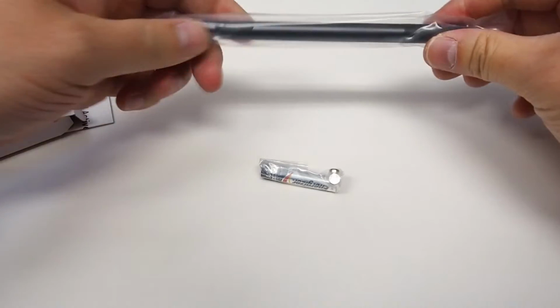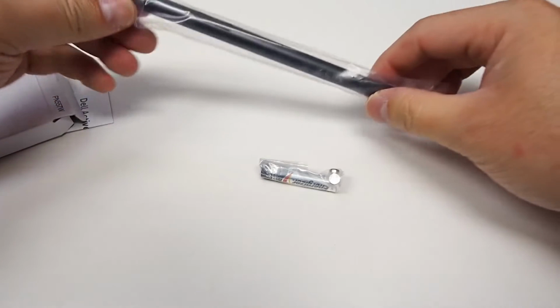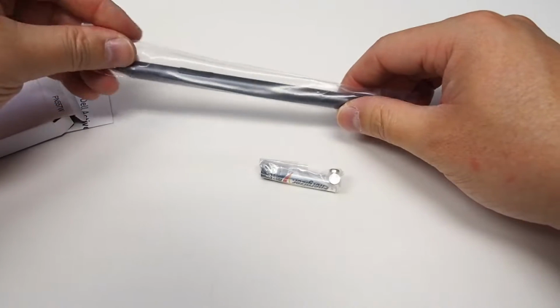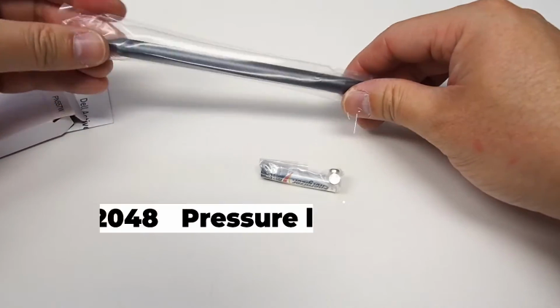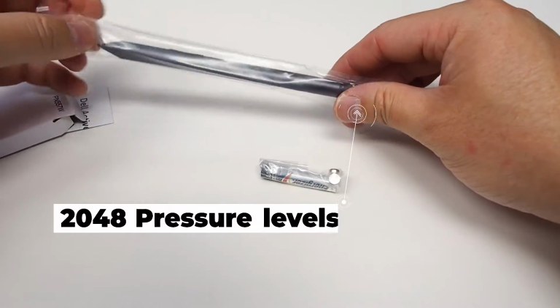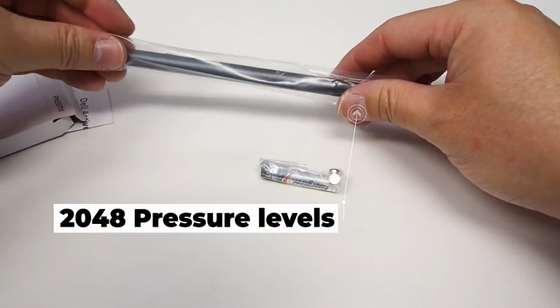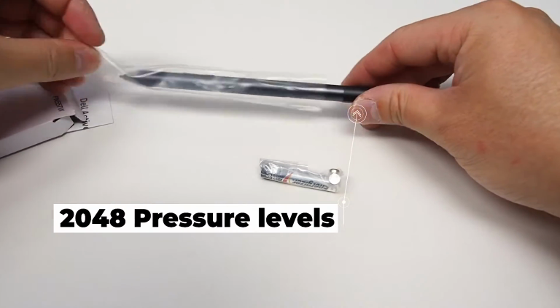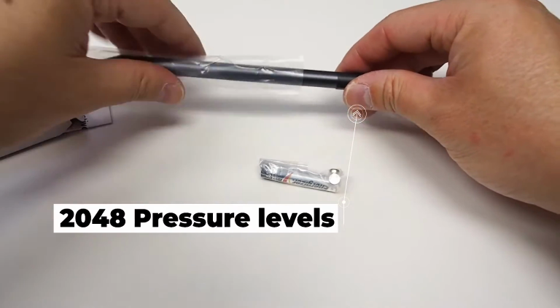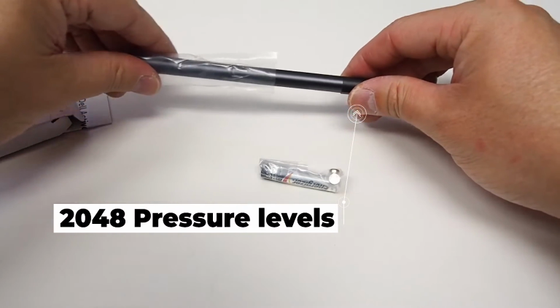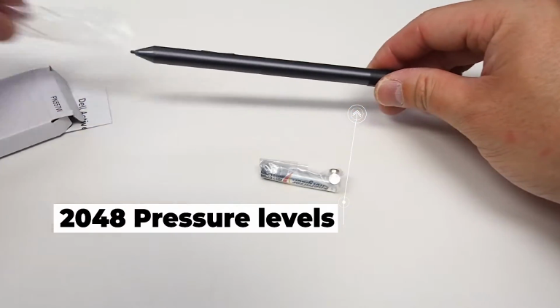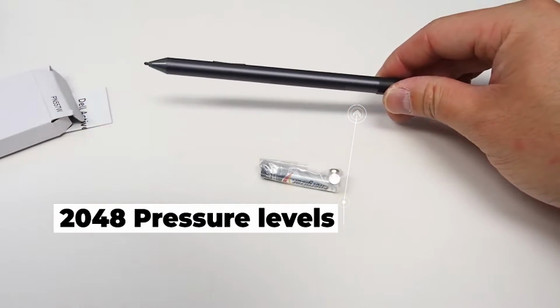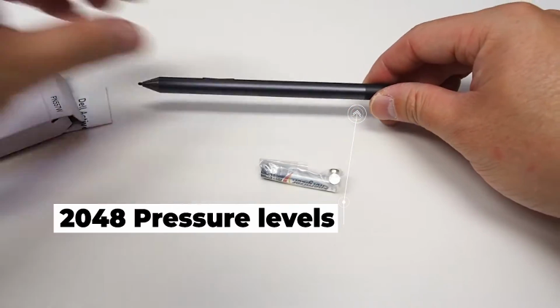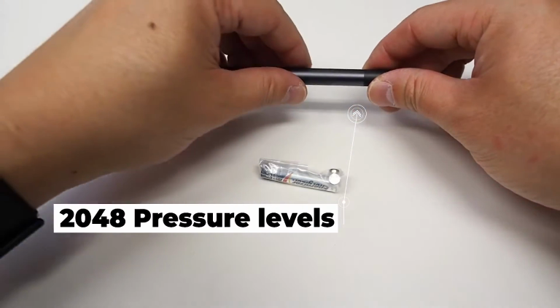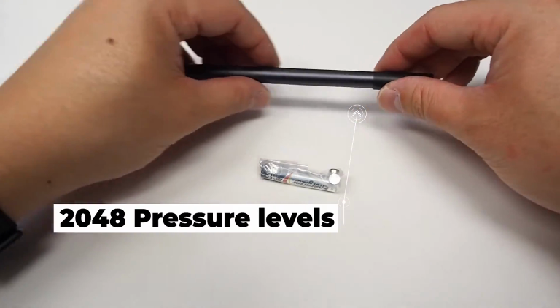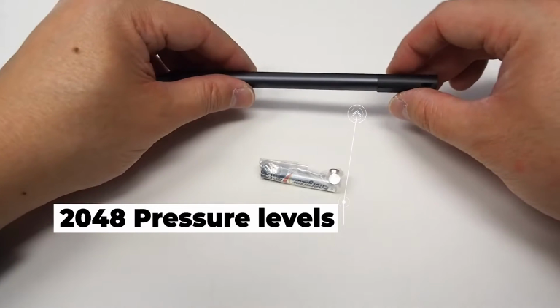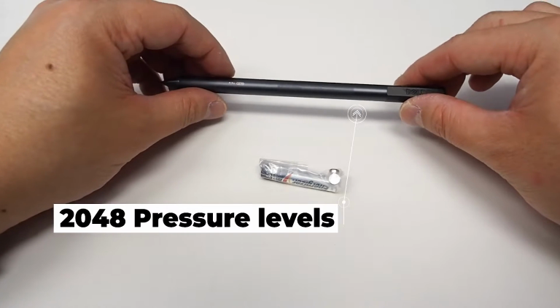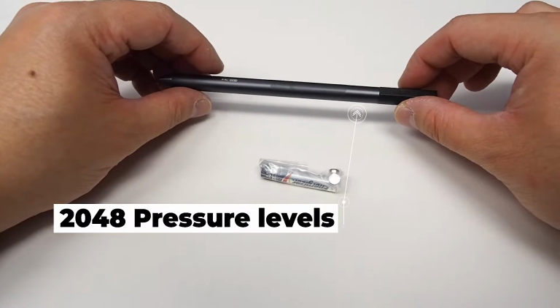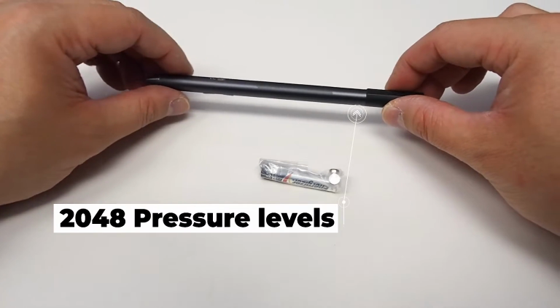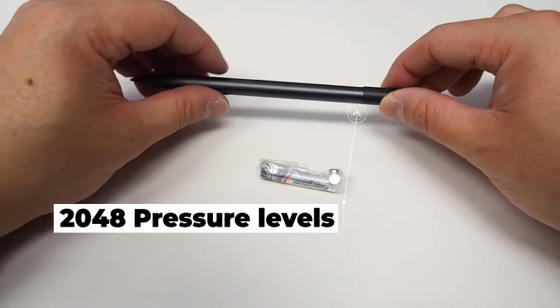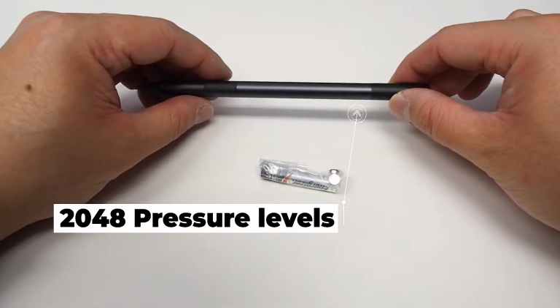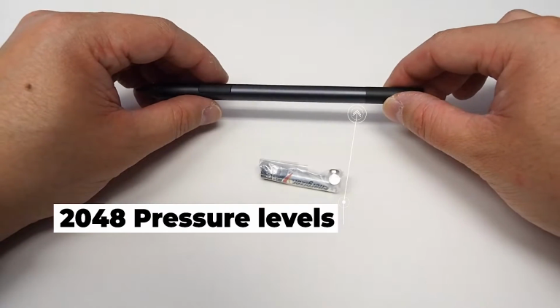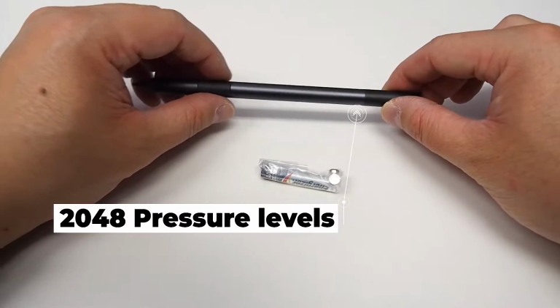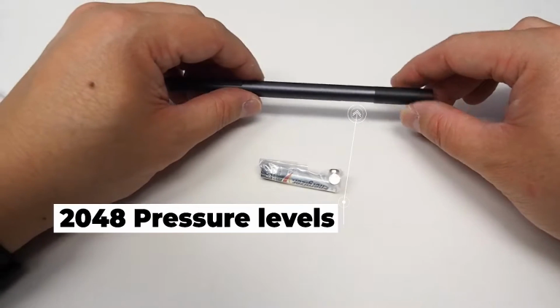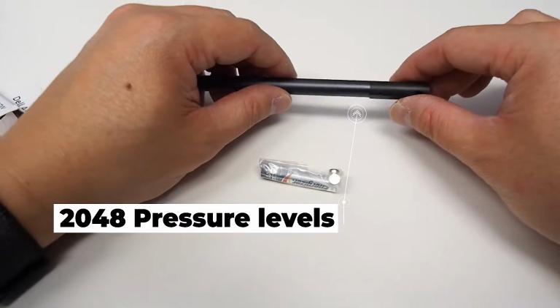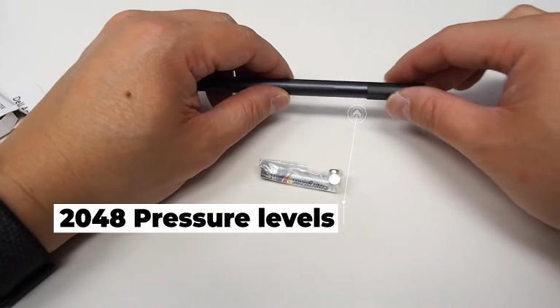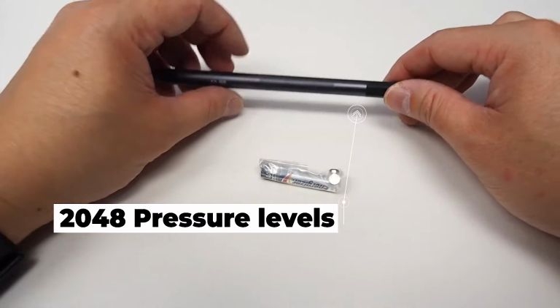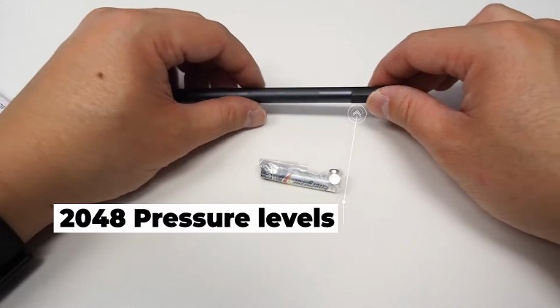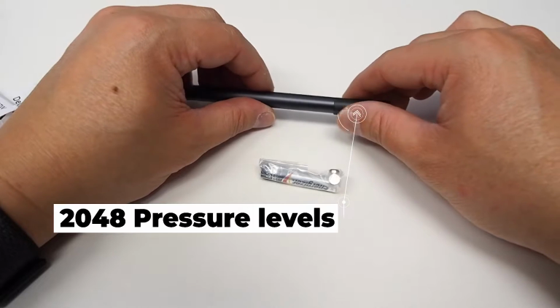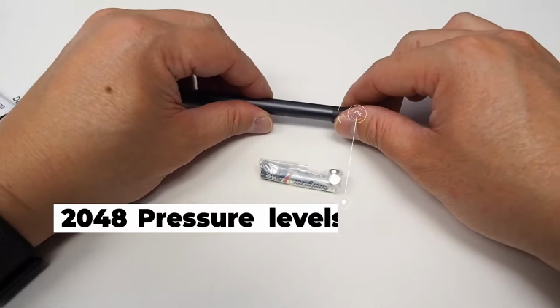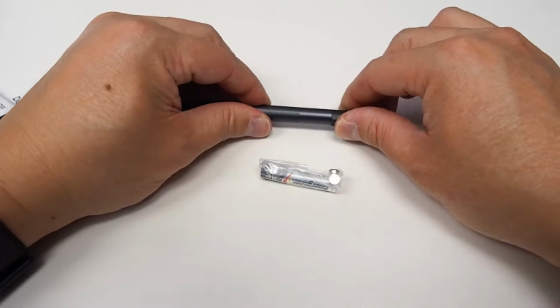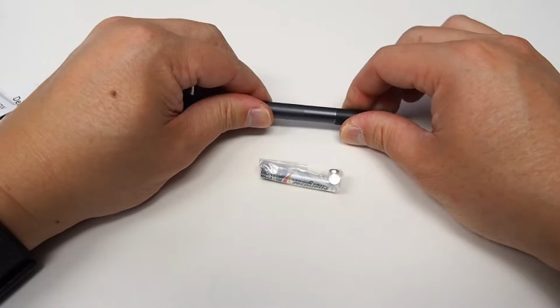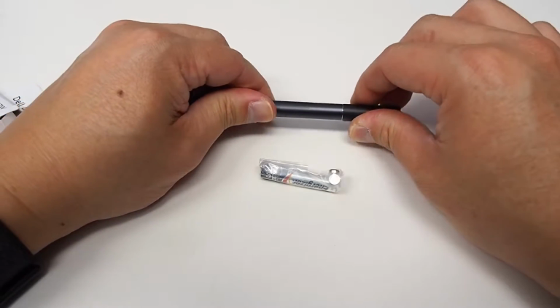Now this pen has got 2048 levels of pressure sensitivity, so it's quite nice, and it's also magnetic as well. So now let's try and unbox this one.